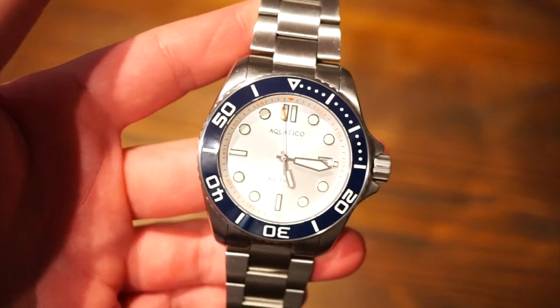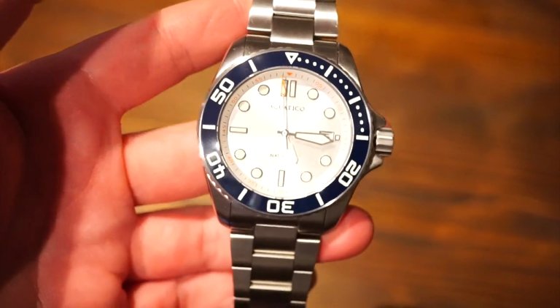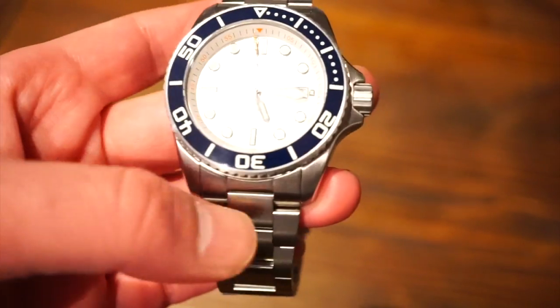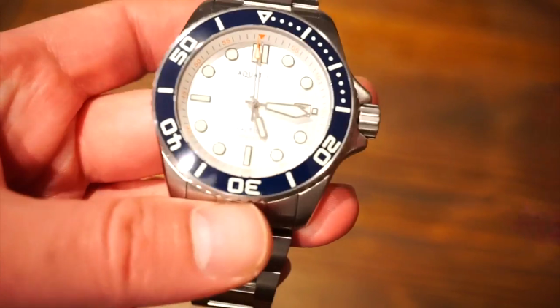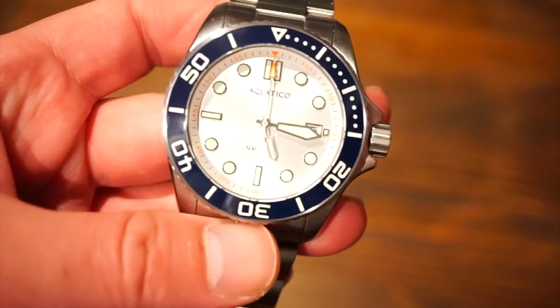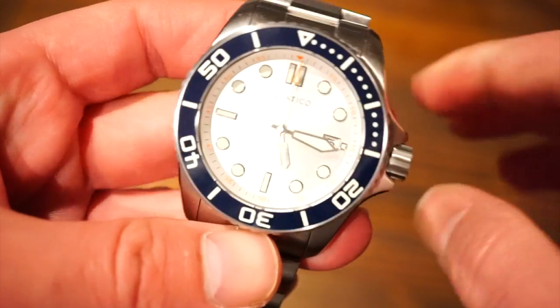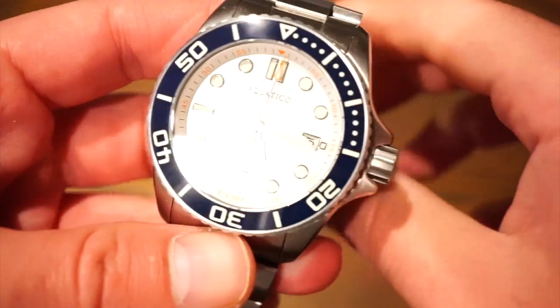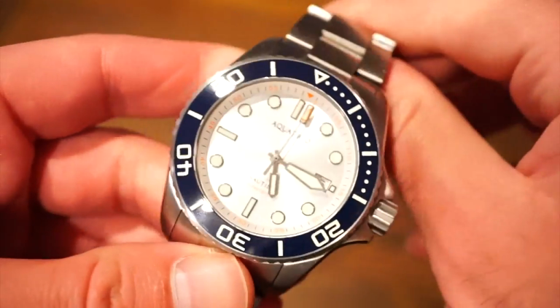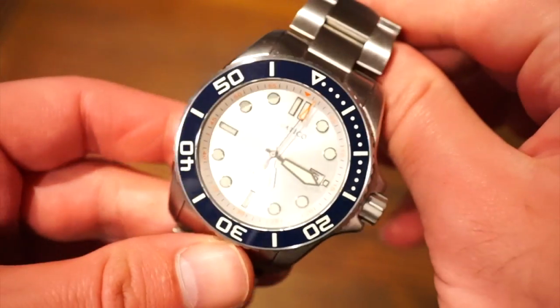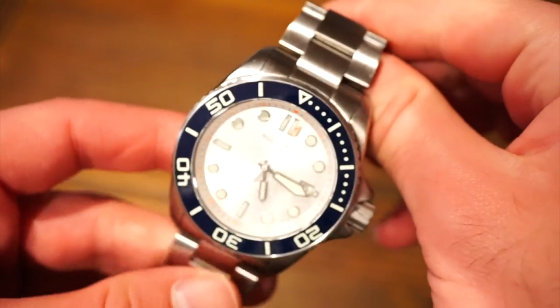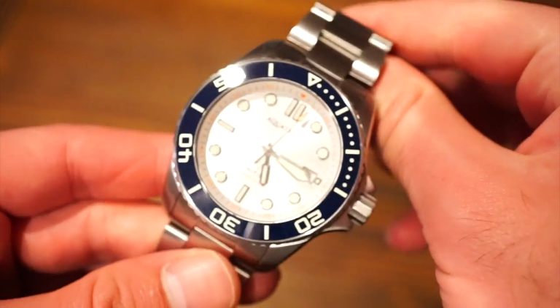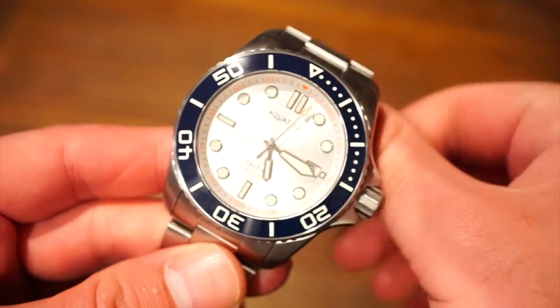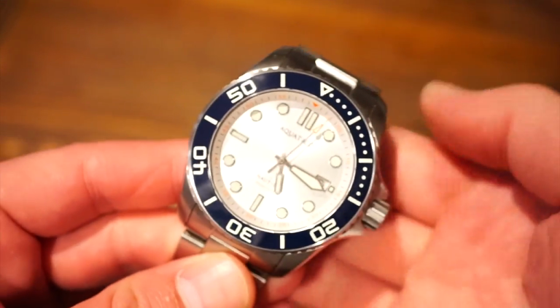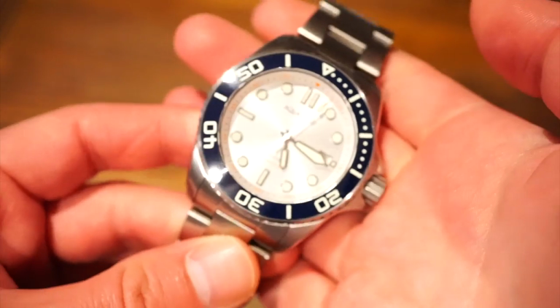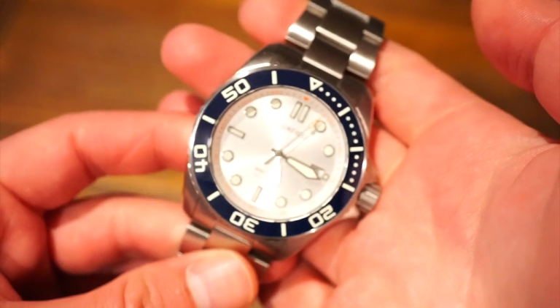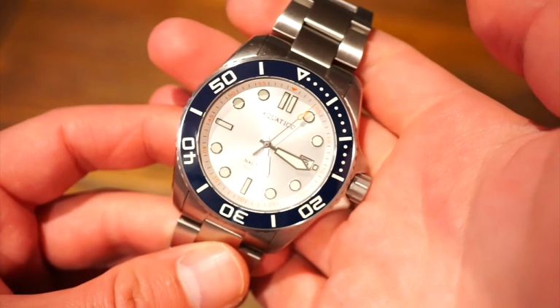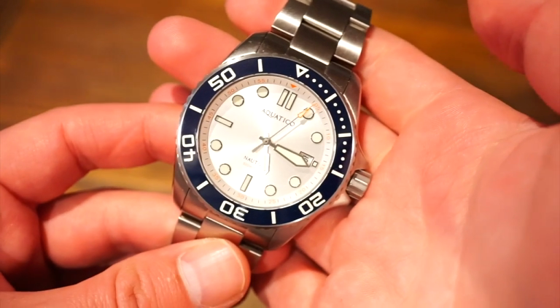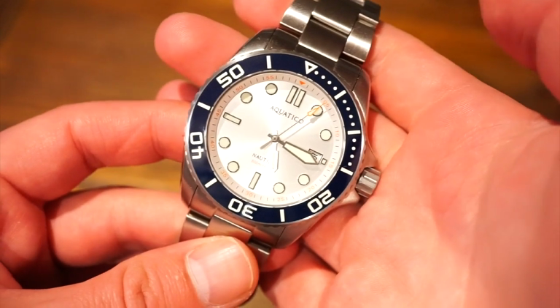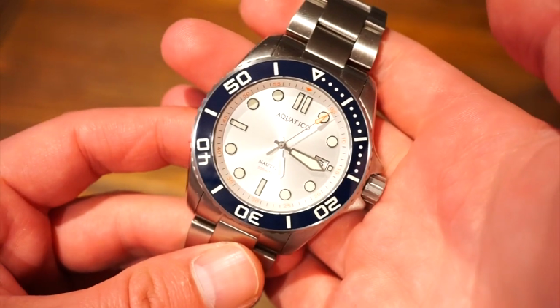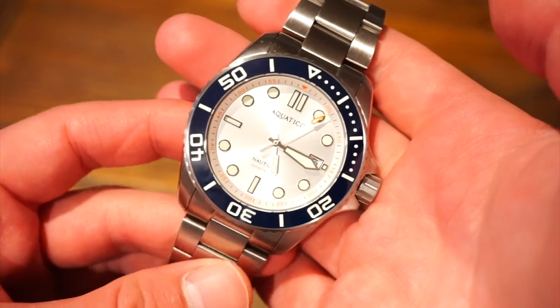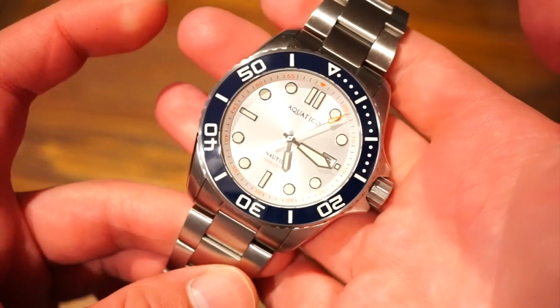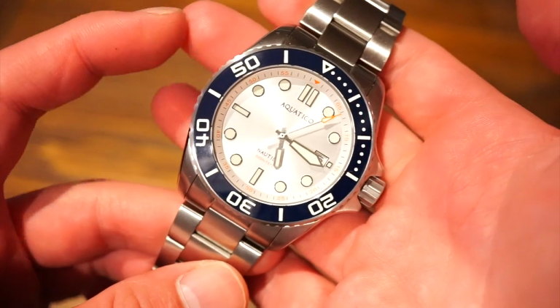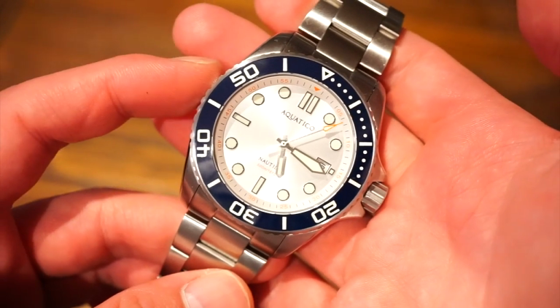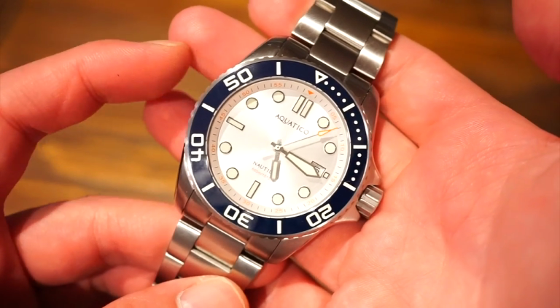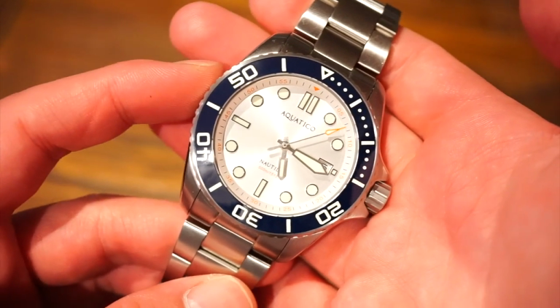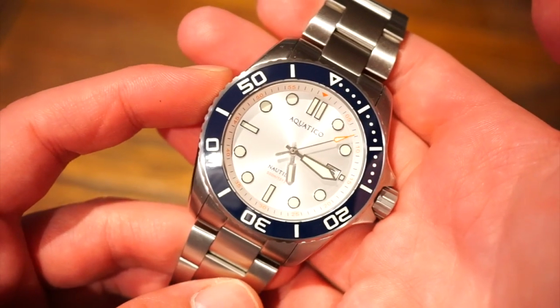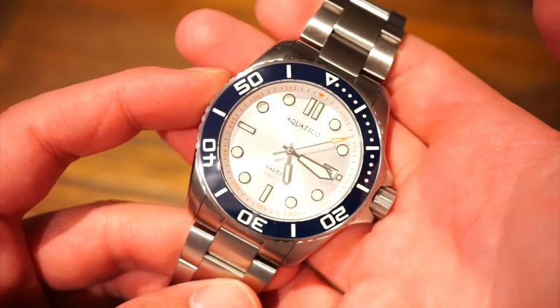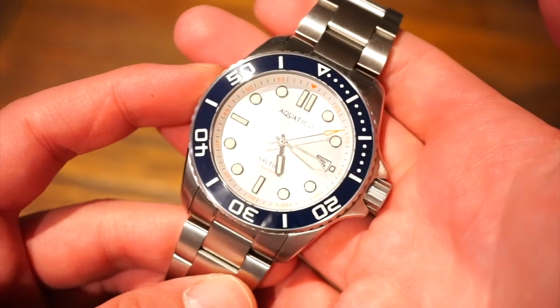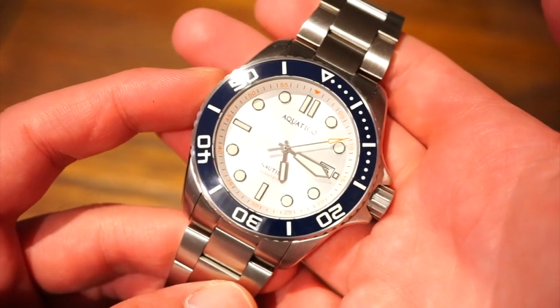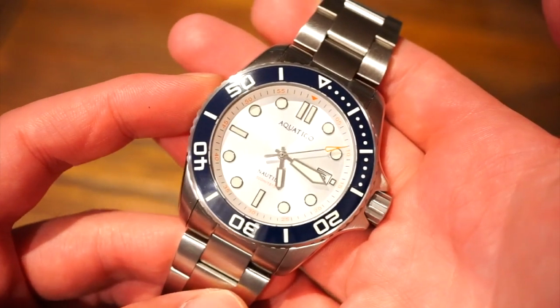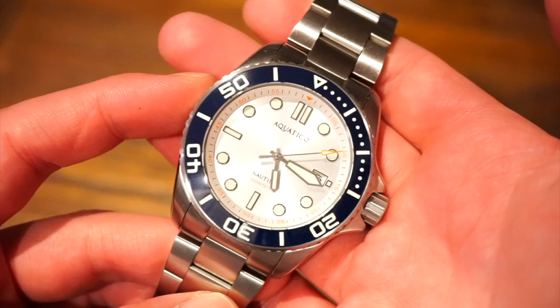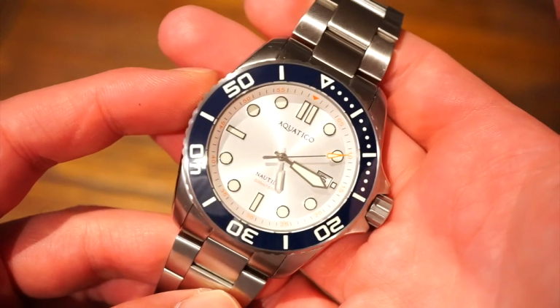Hello guys, welcome back to Watch Addiction Watch Reviews. Today we are taking a look at the brand new Aquatico Nautilus 2. I previously reviewed a couple of their other models in 2018.